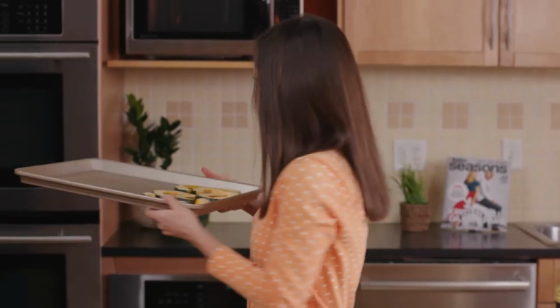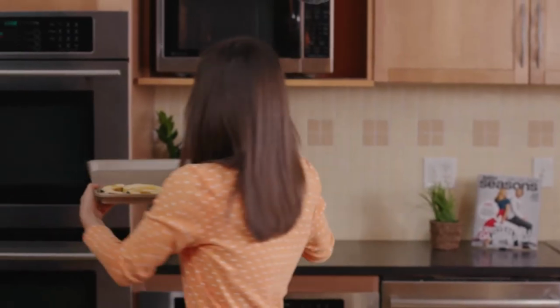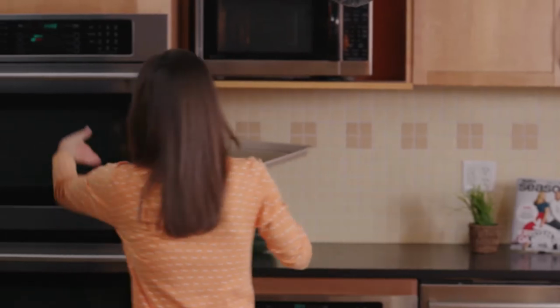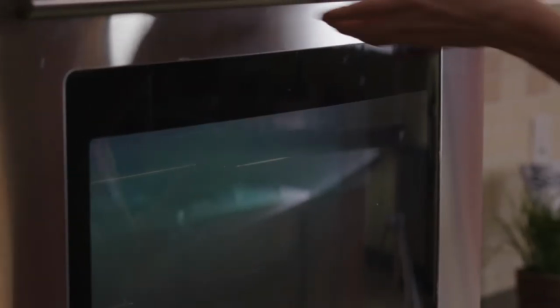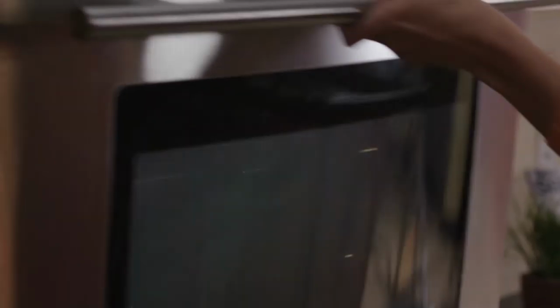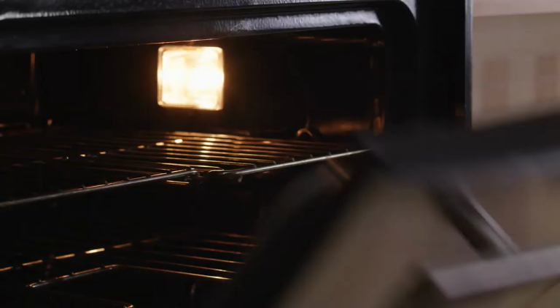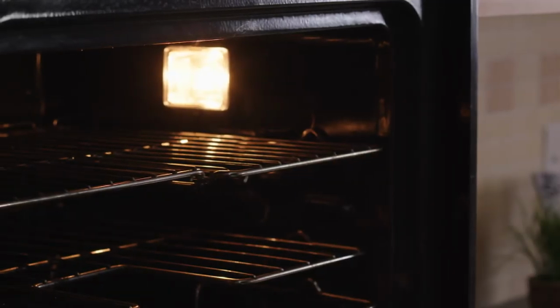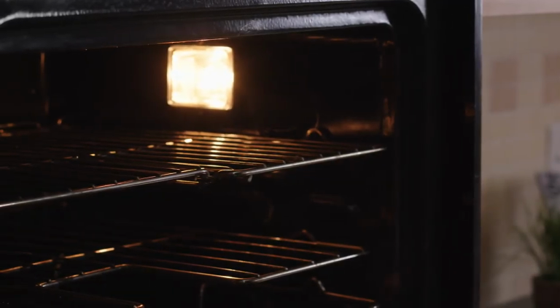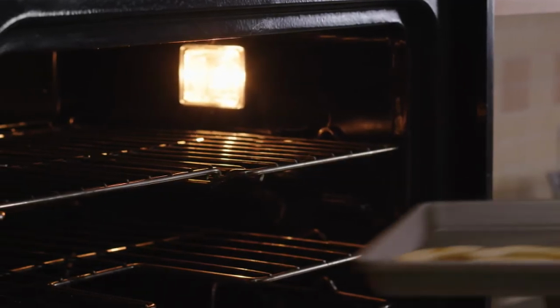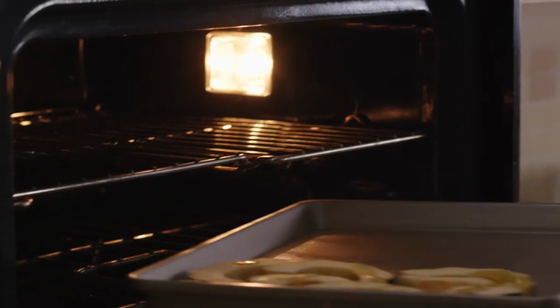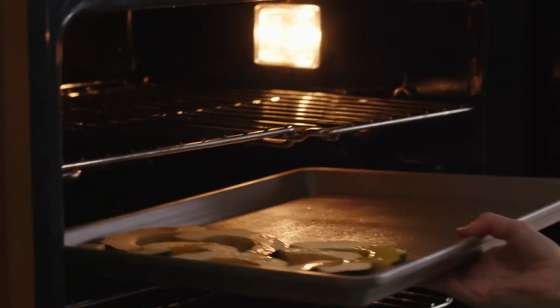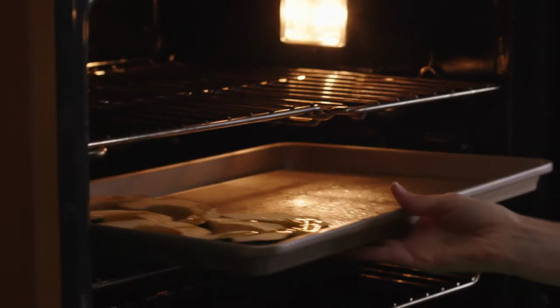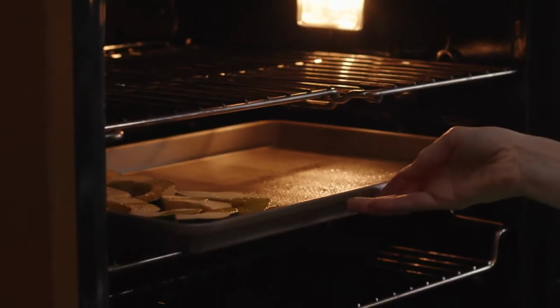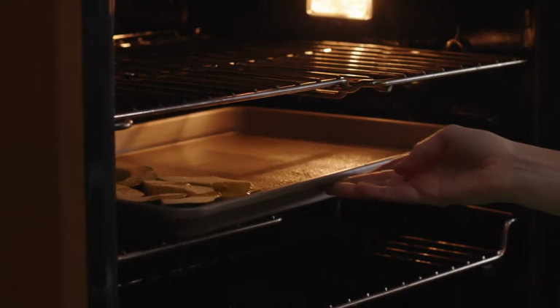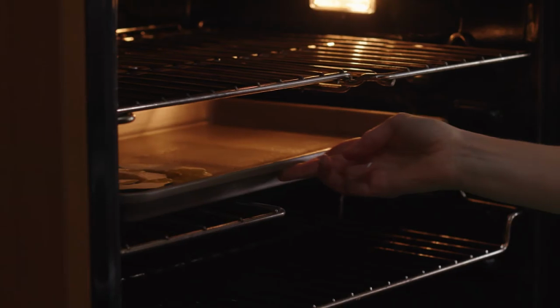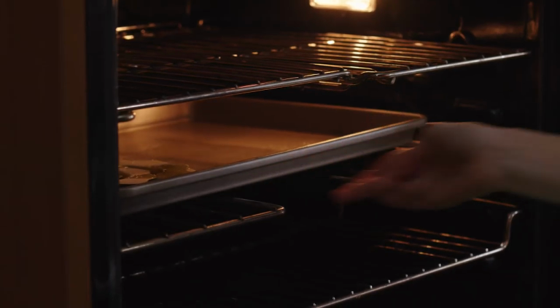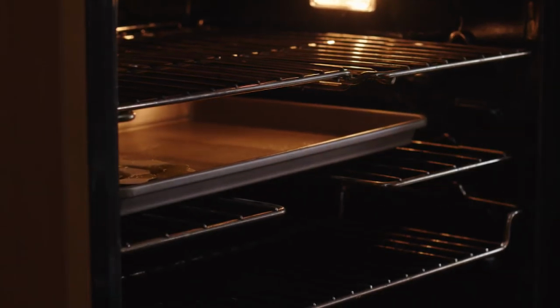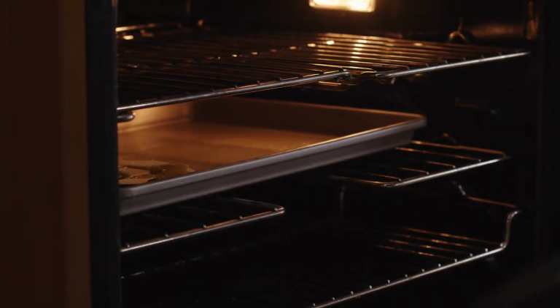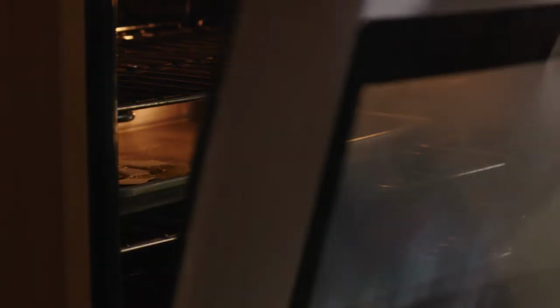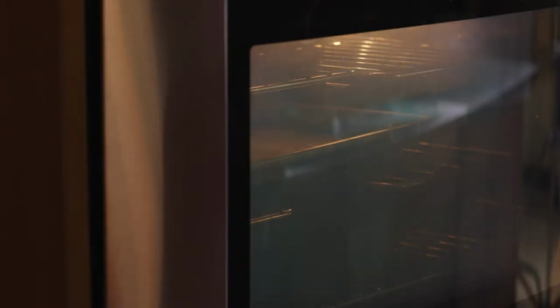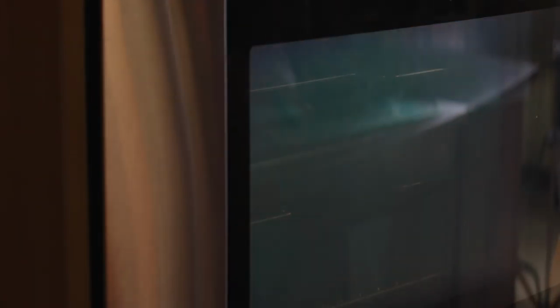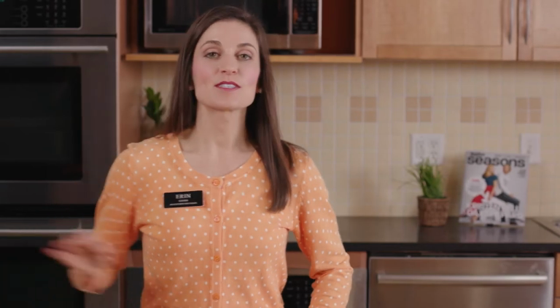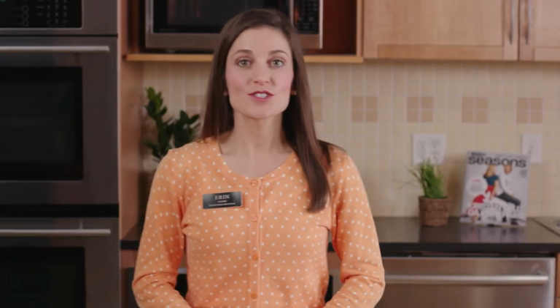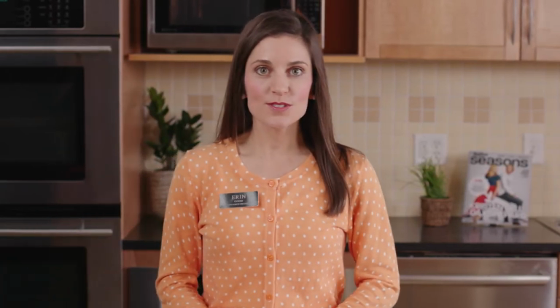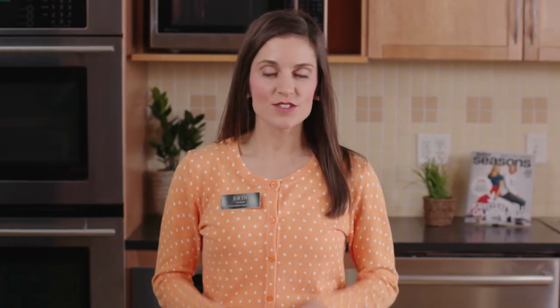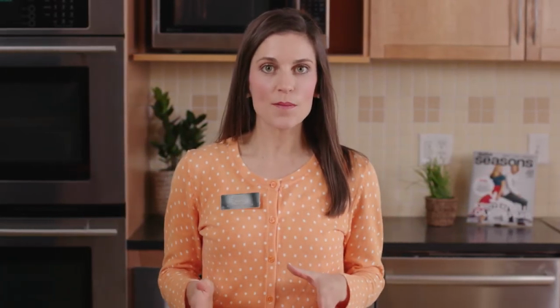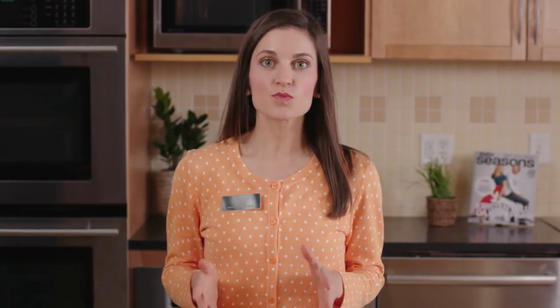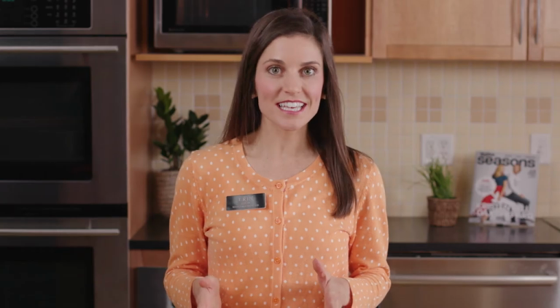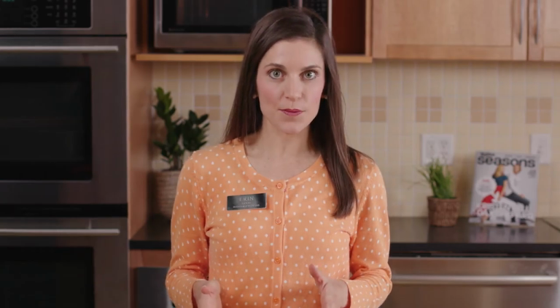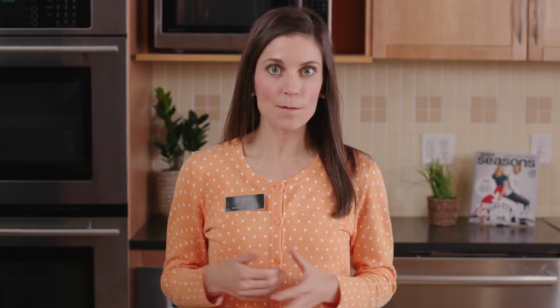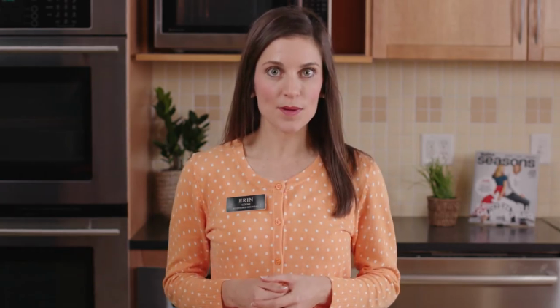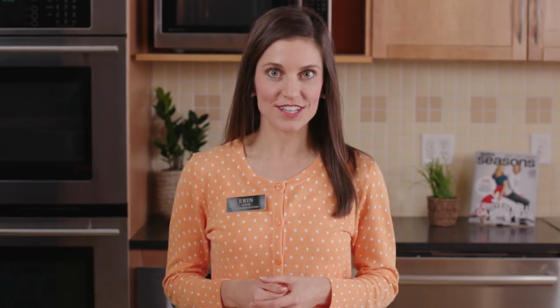Acorn squash is loaded with antioxidants to help protect us against chronic diseases like diabetes and heart disease. My squash is almost done, so now I'll make this really simple maple mustard glaze.